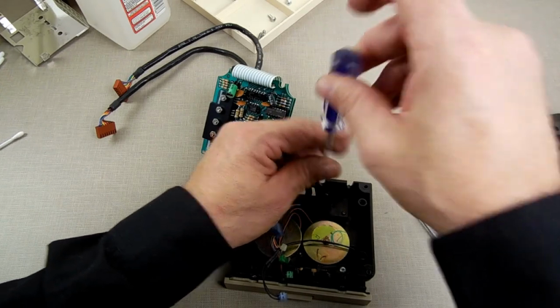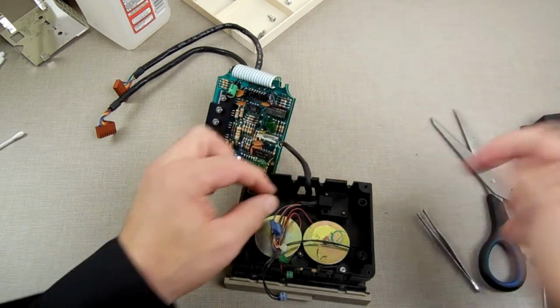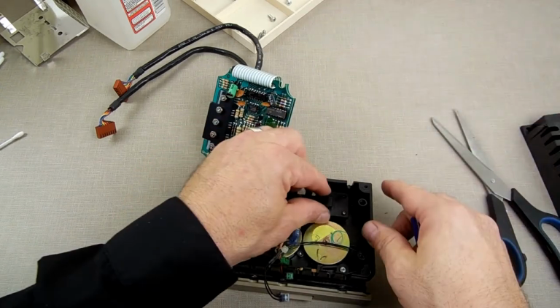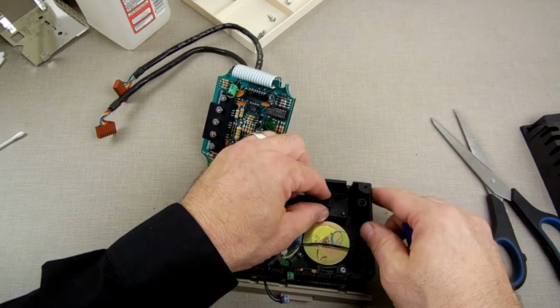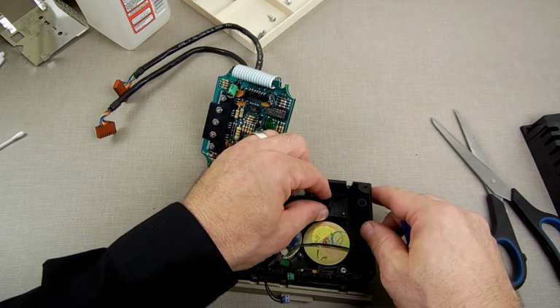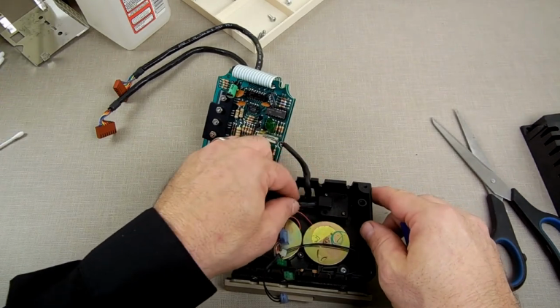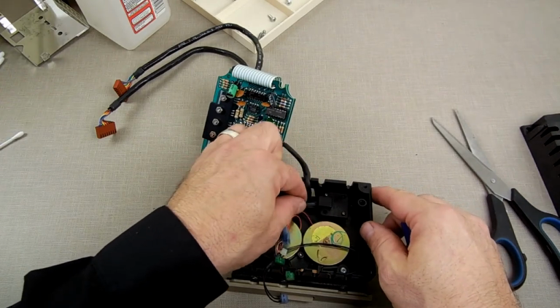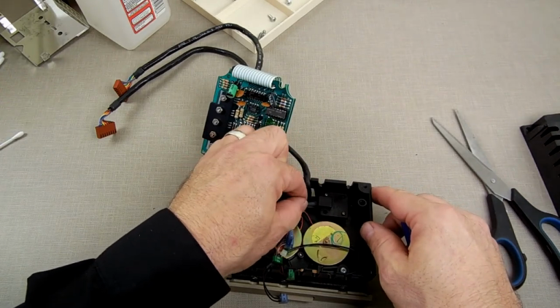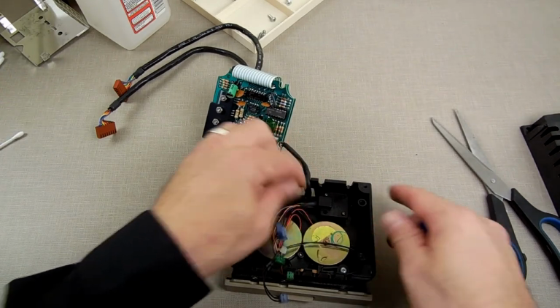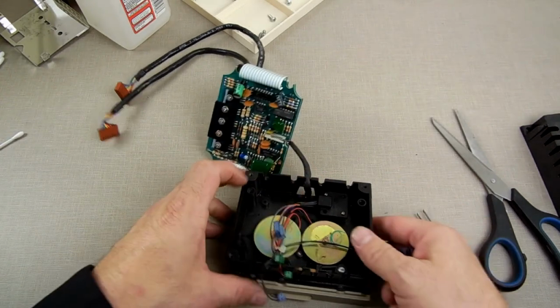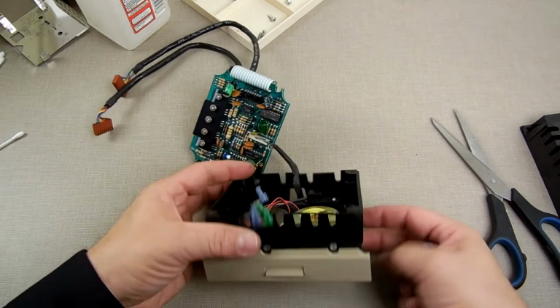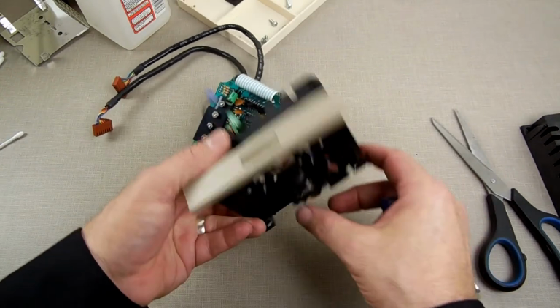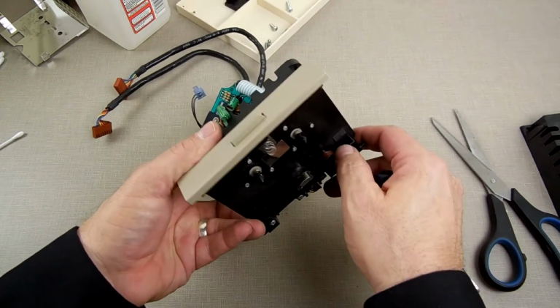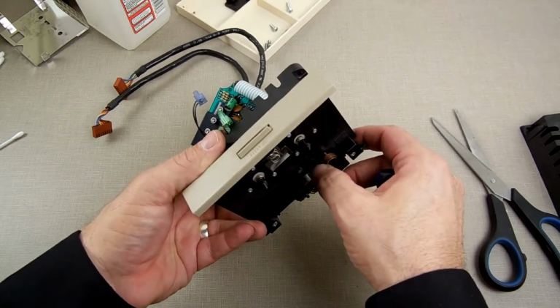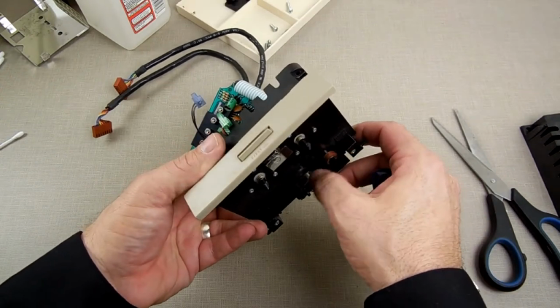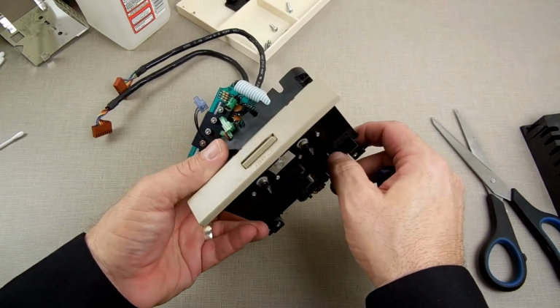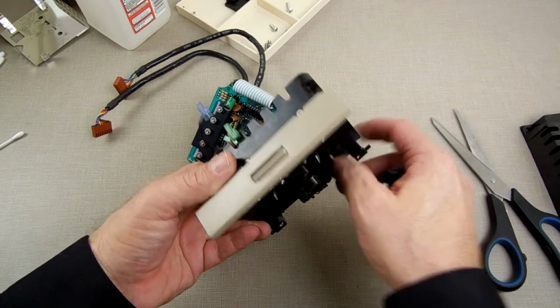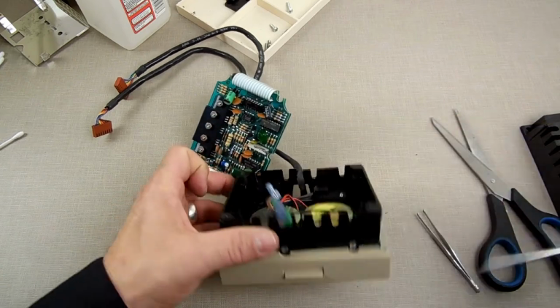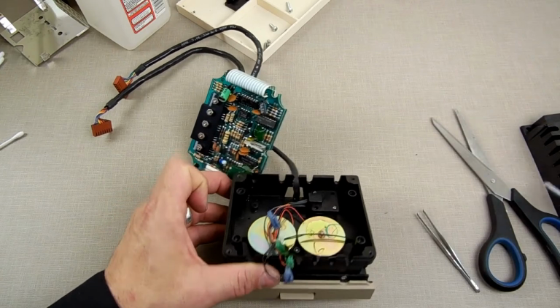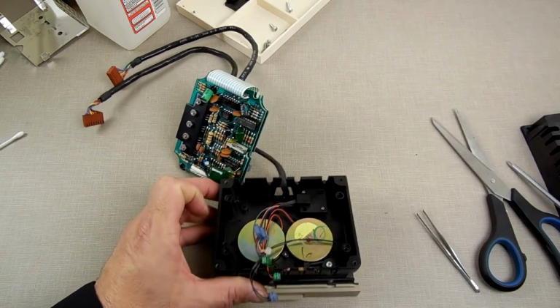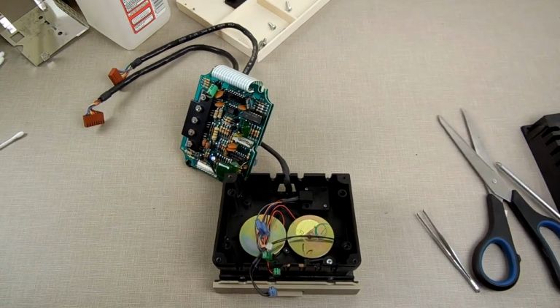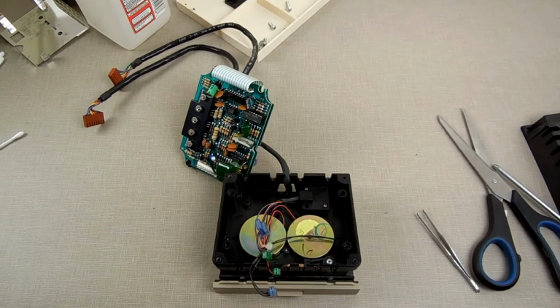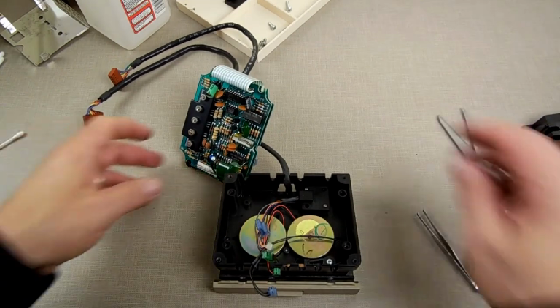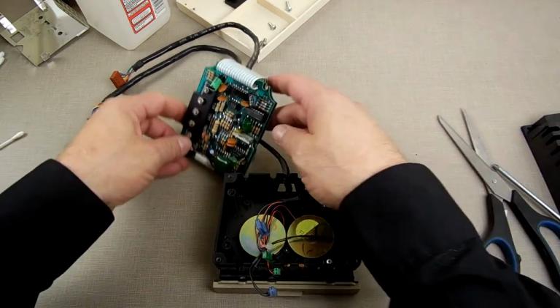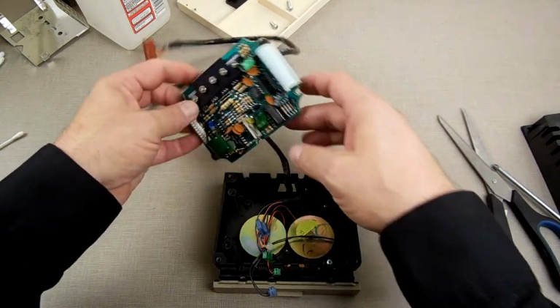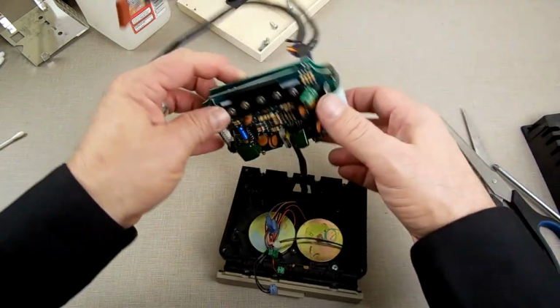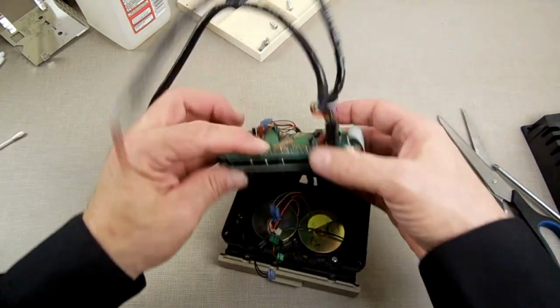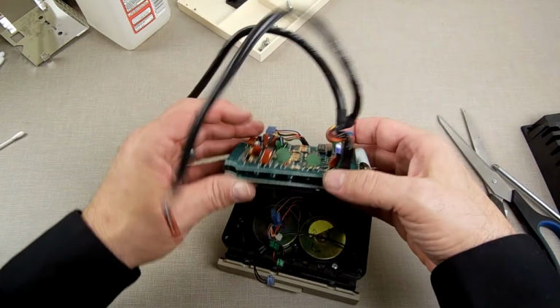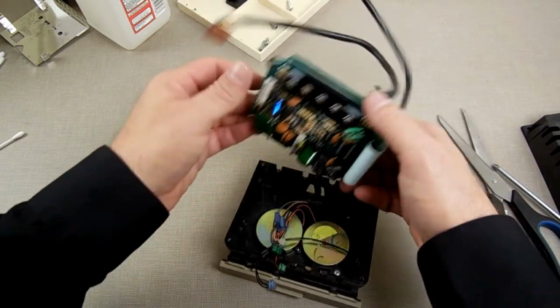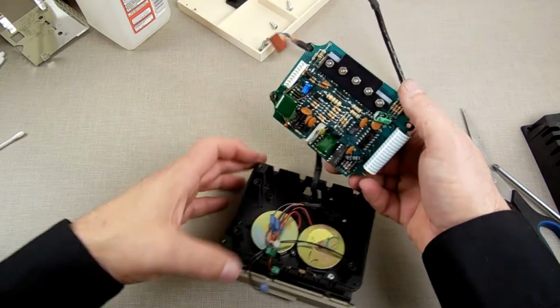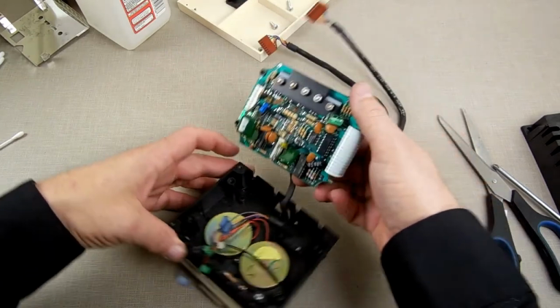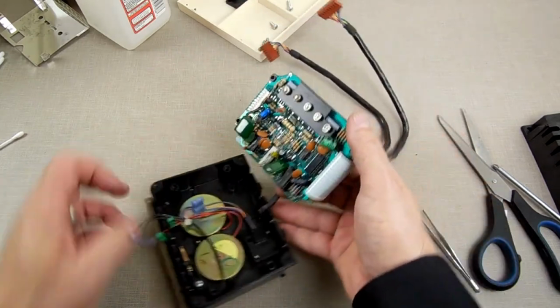Now we're going to put this back together inside the drive like we did before. Let me remember which connector does what.